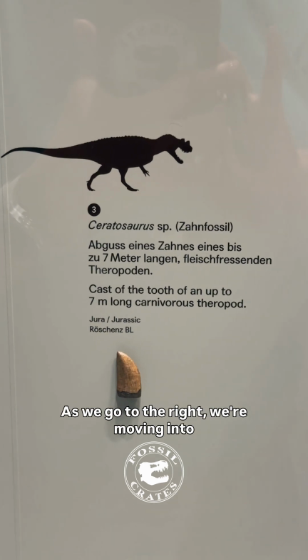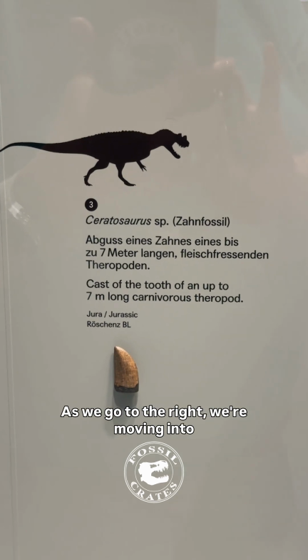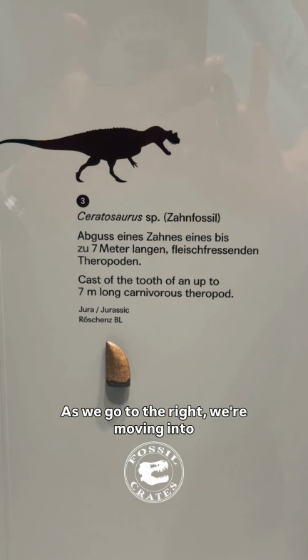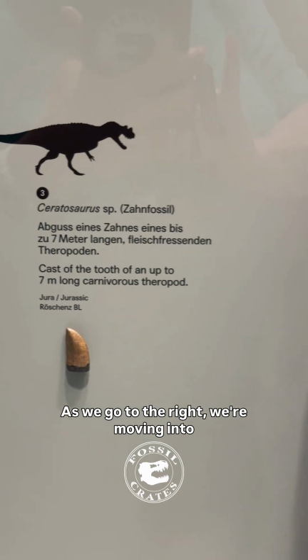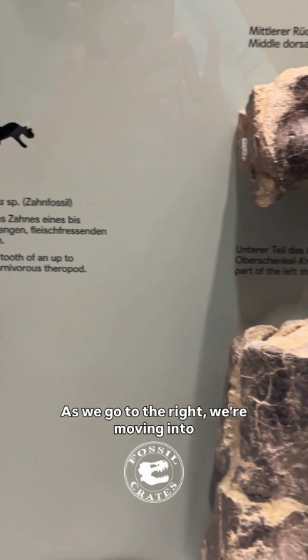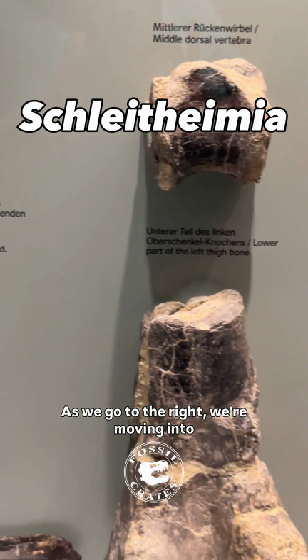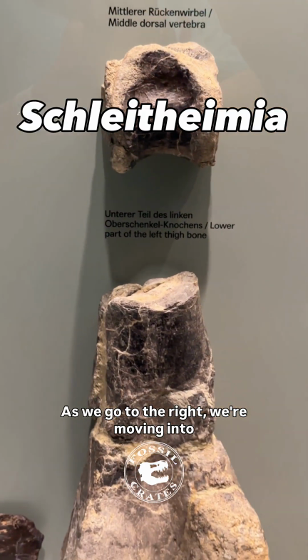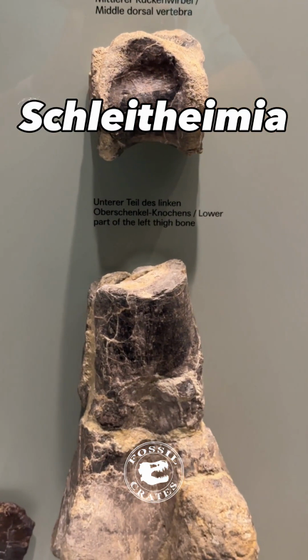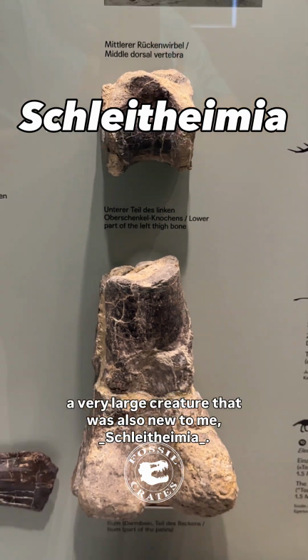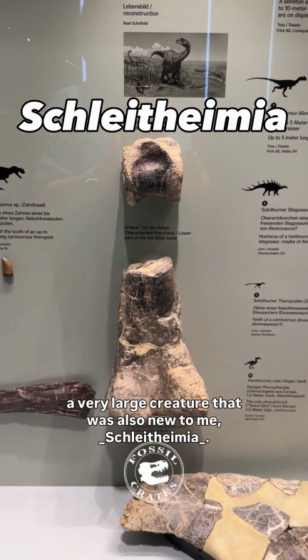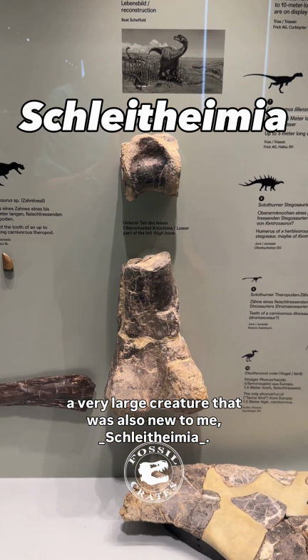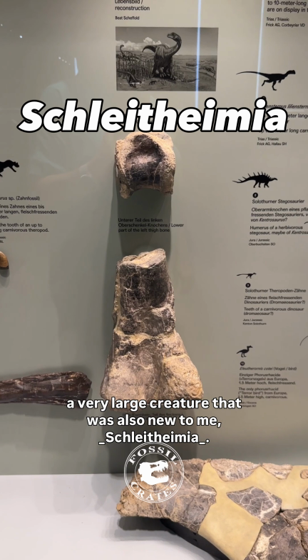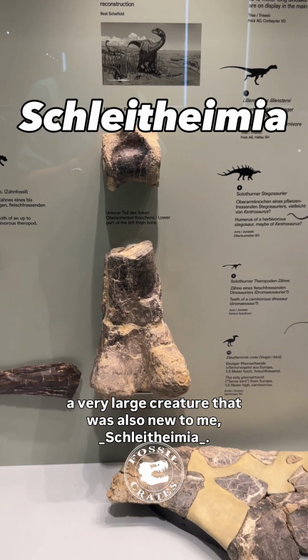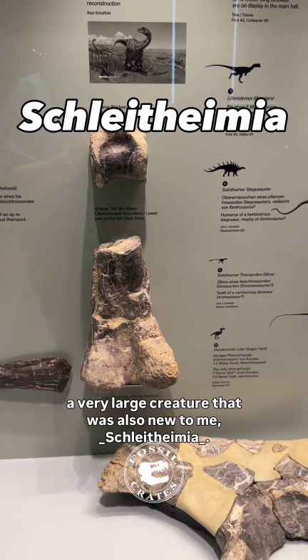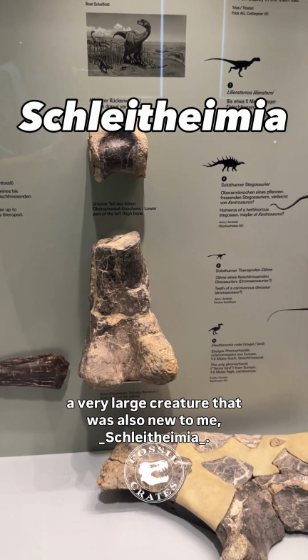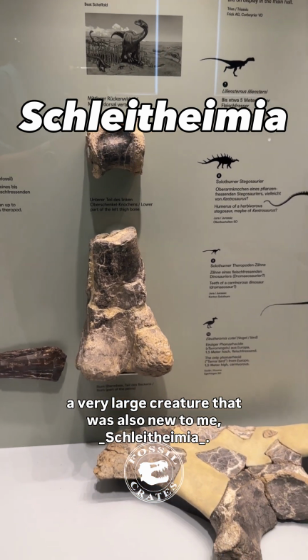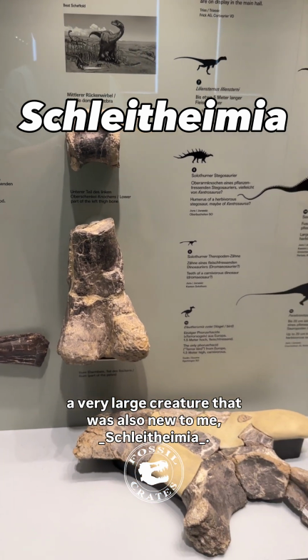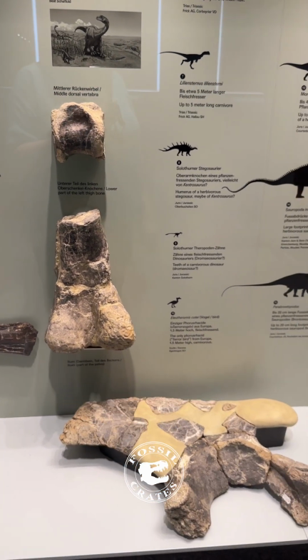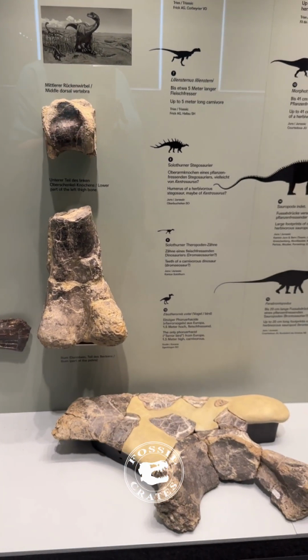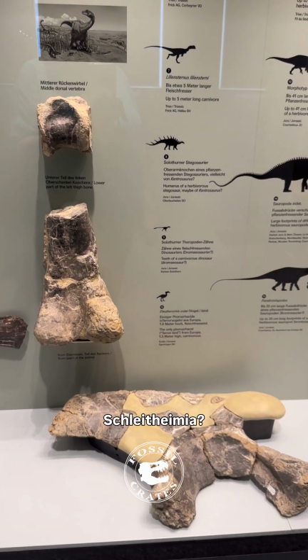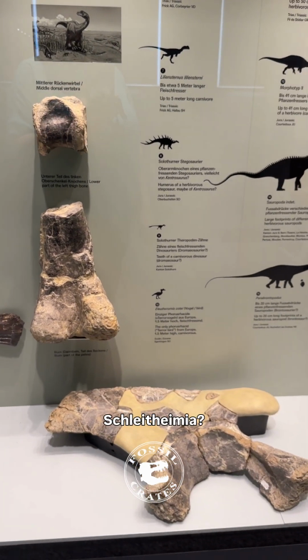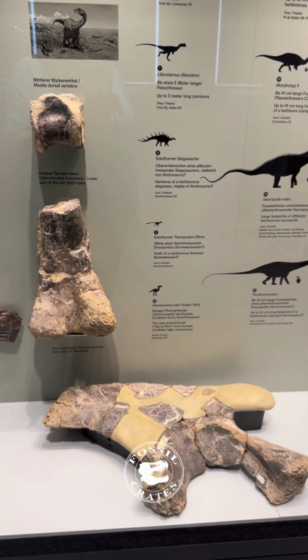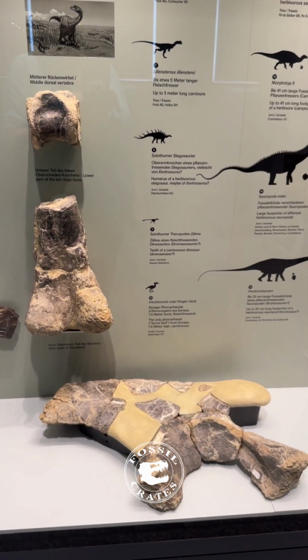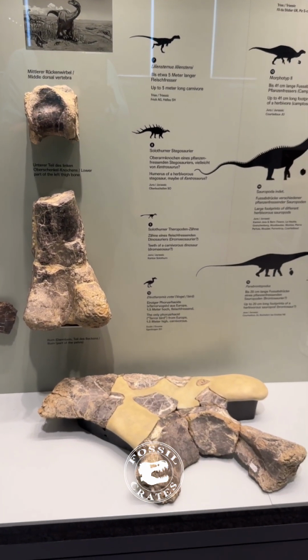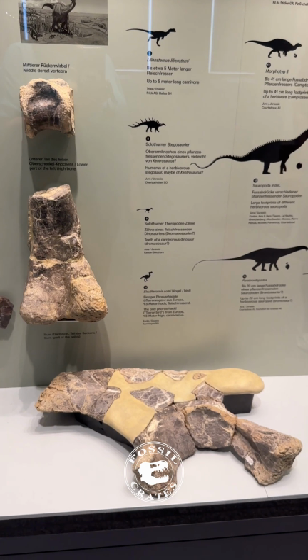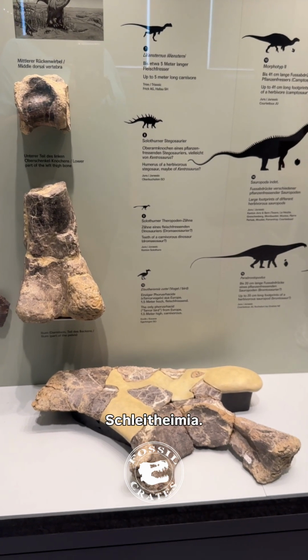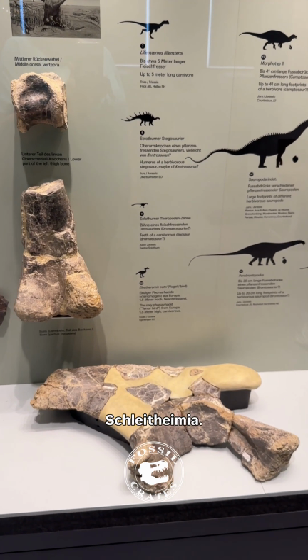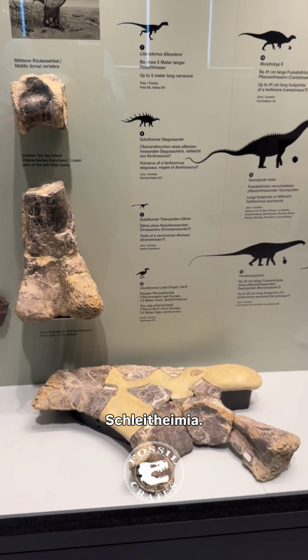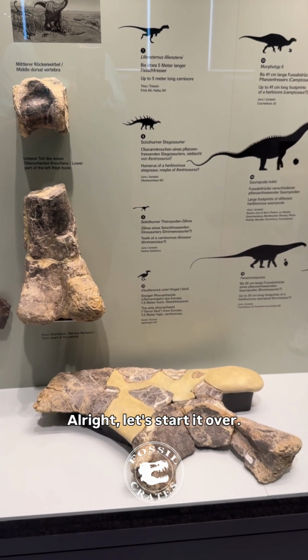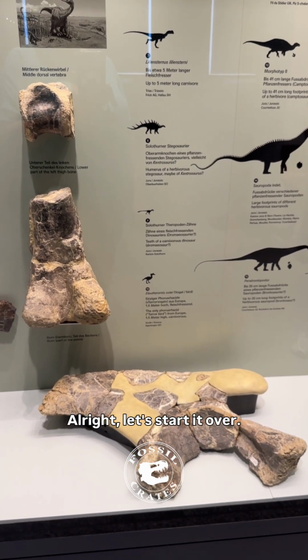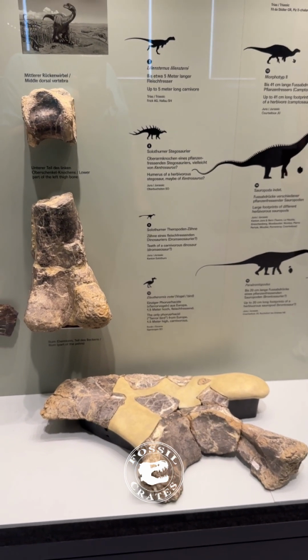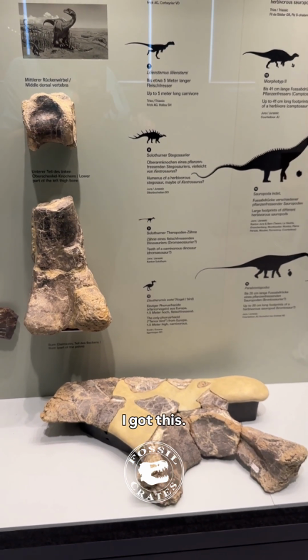As we go to the right, we're moving into a very large creature that was also new to me — Schleithymia. All right, let's start it over. I got this.